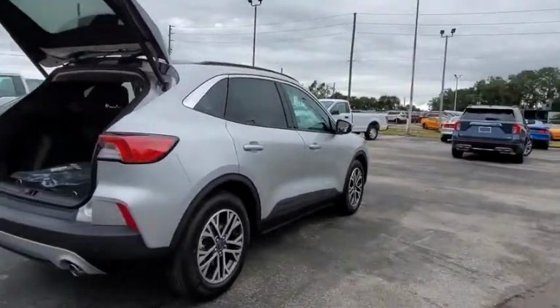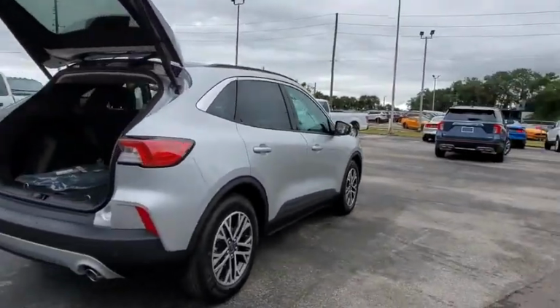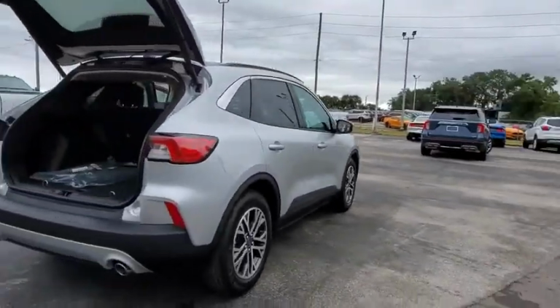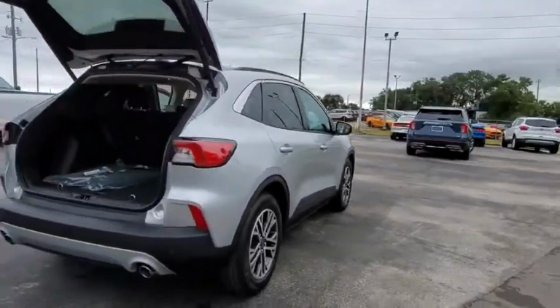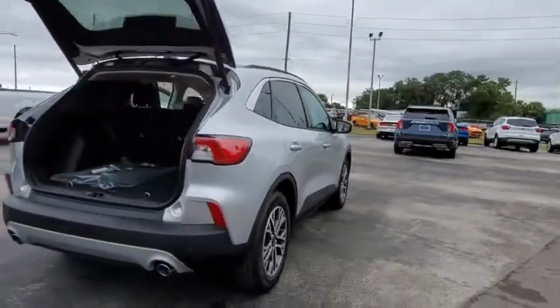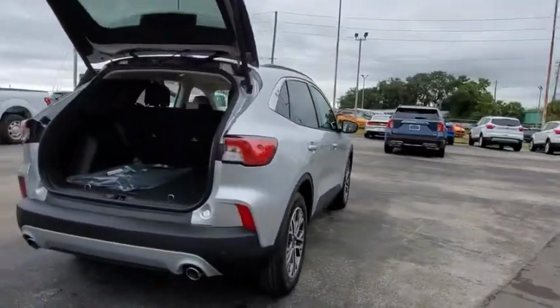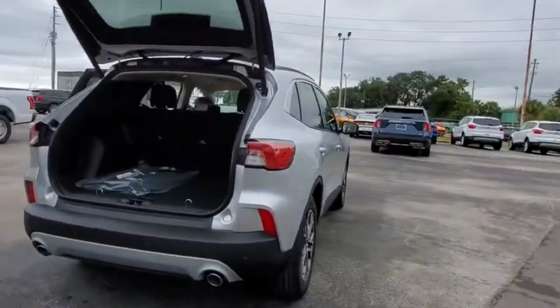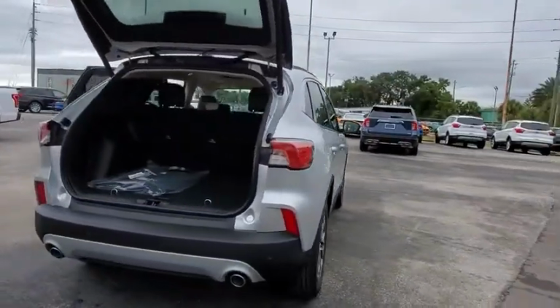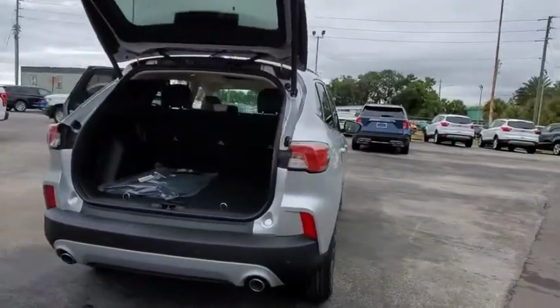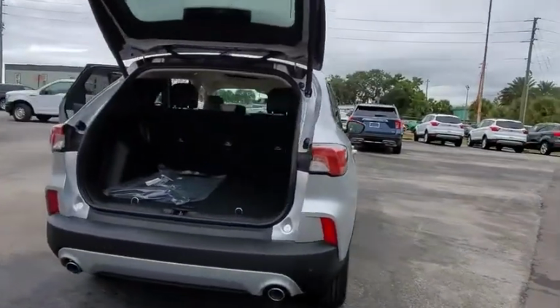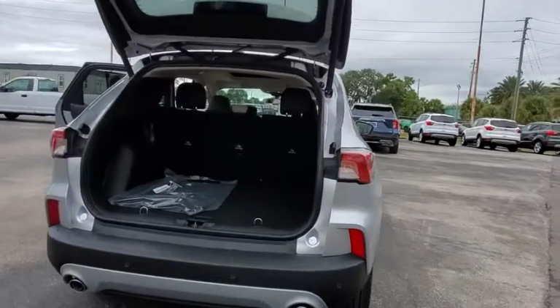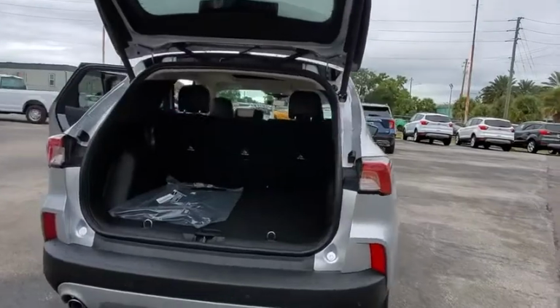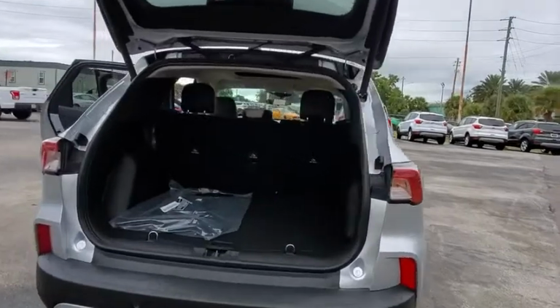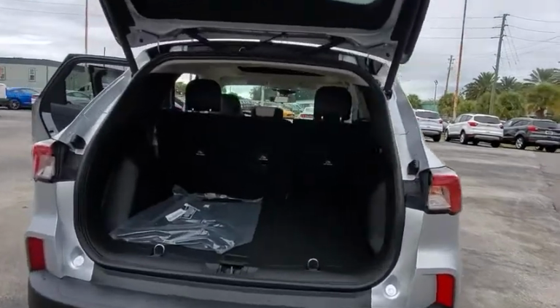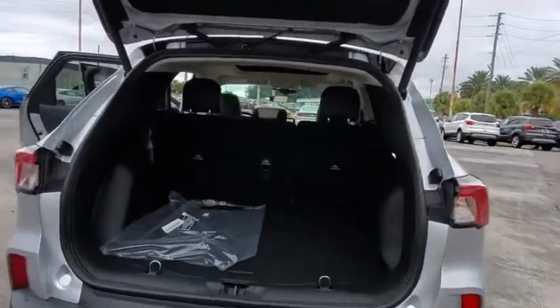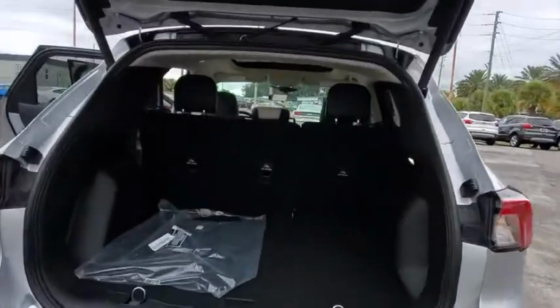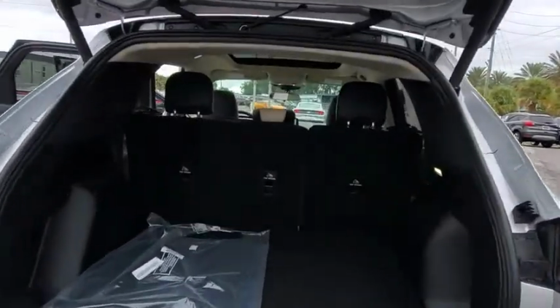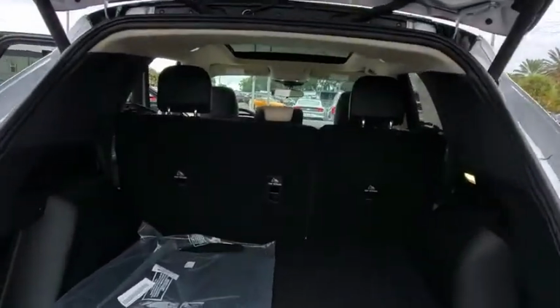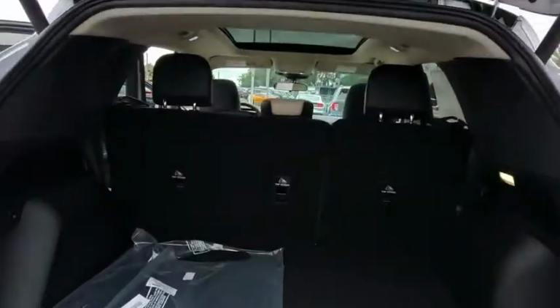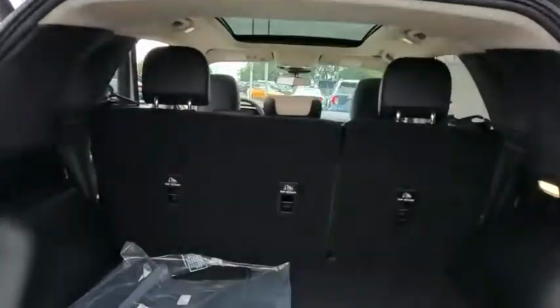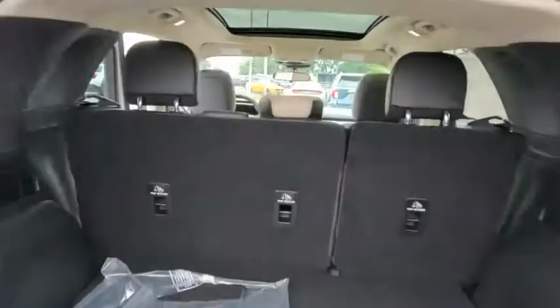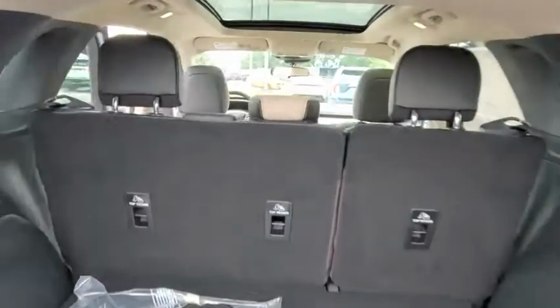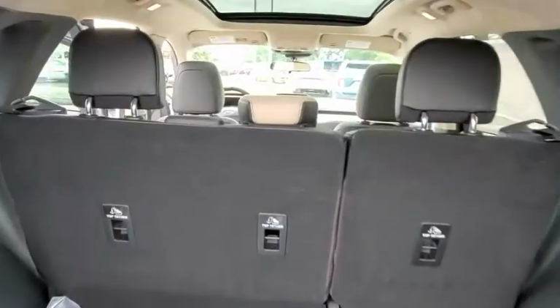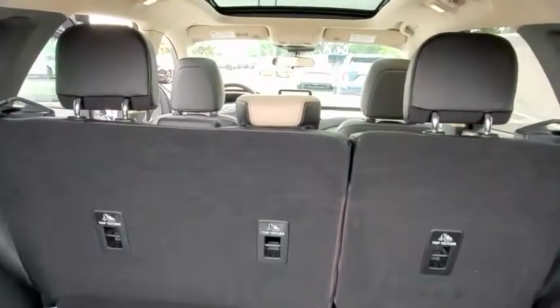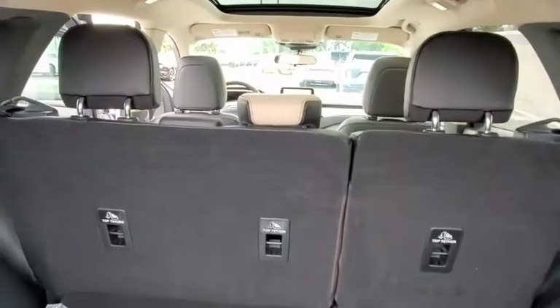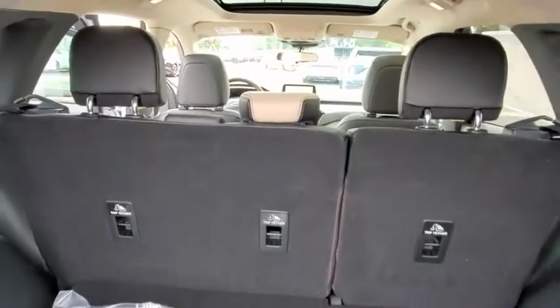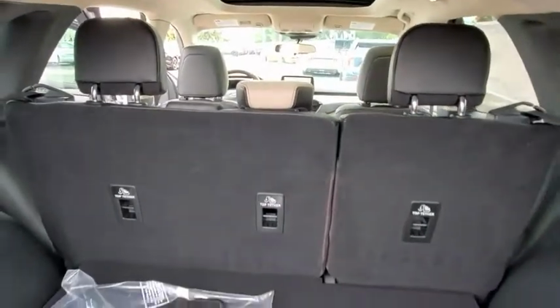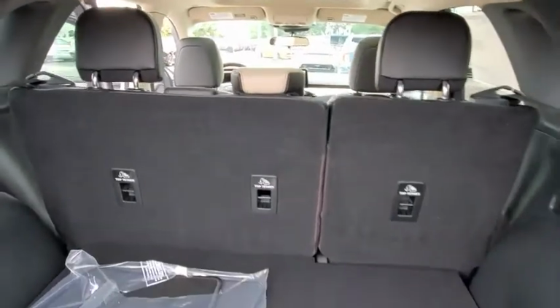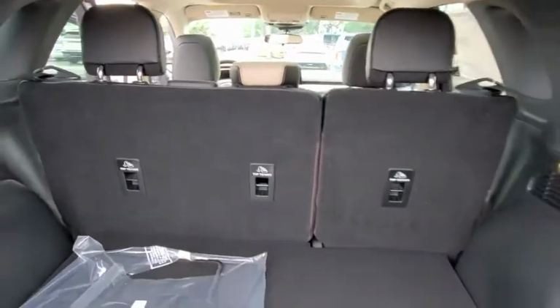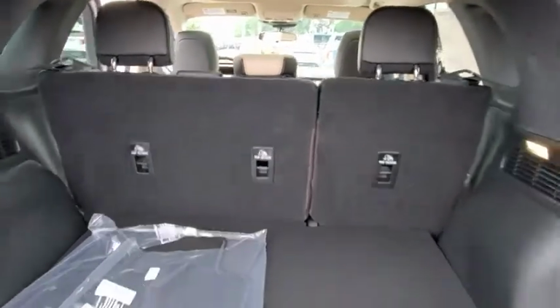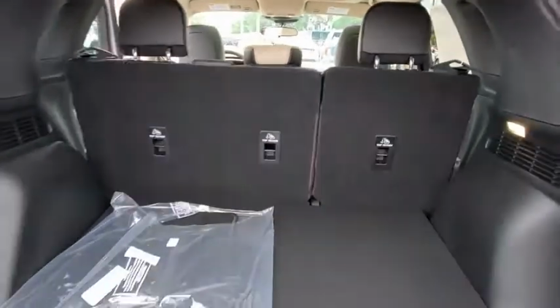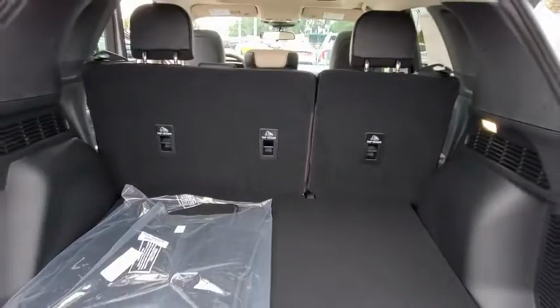Power liftgate, traction control, dual airbags, leather-wrapped steering wheel, power steering, aluminum wheels, four-wheel disc brakes.